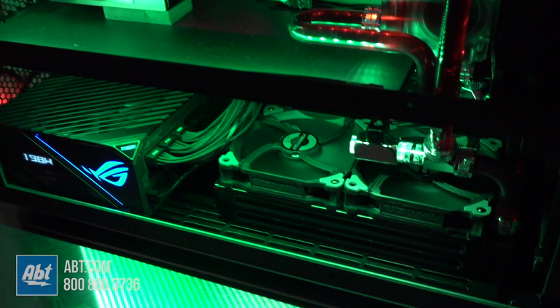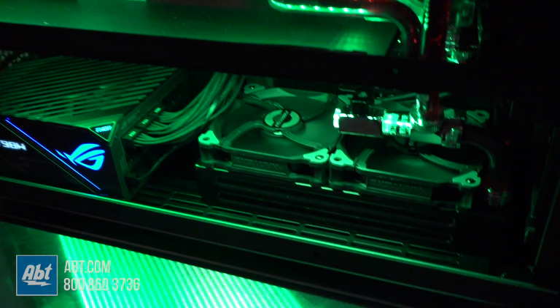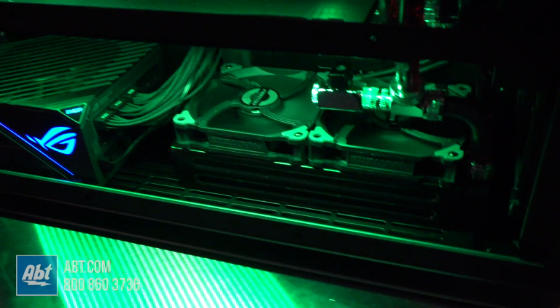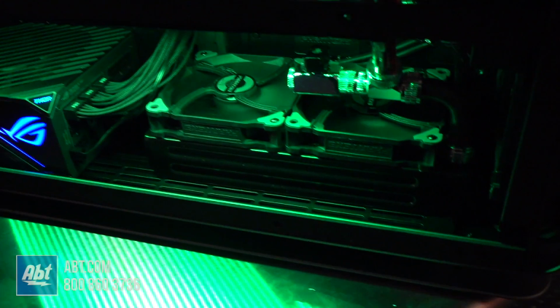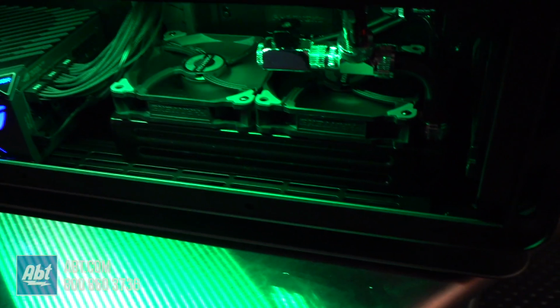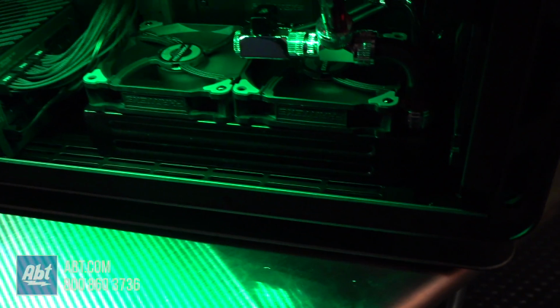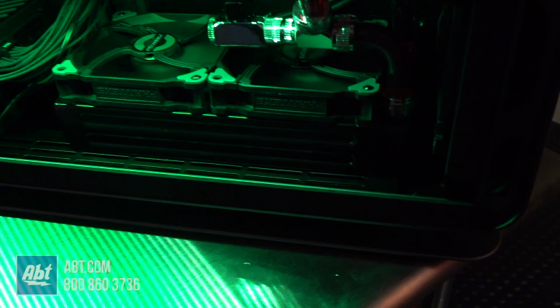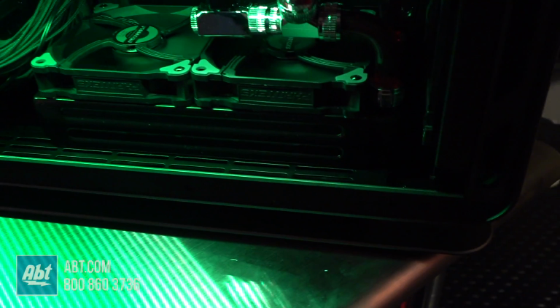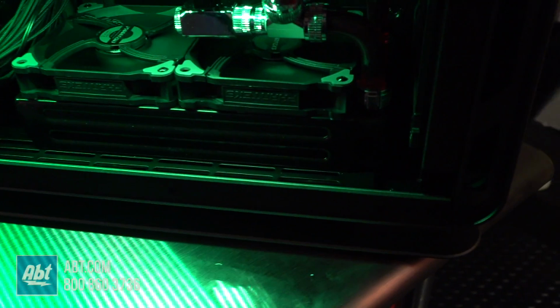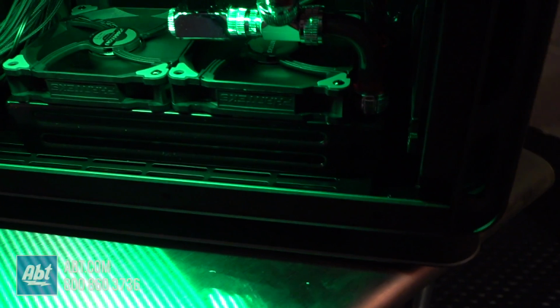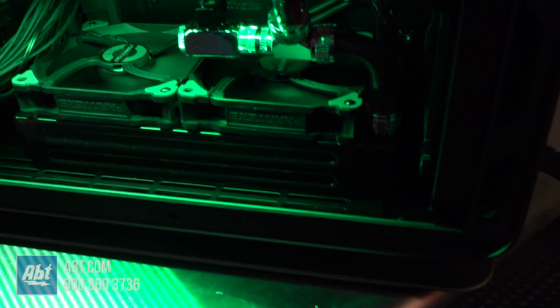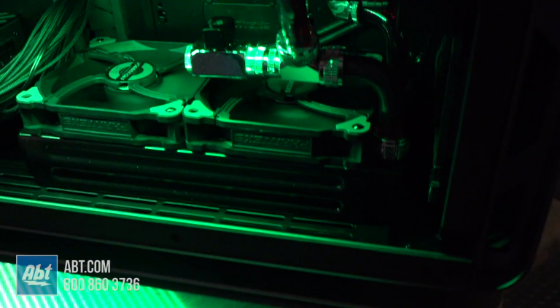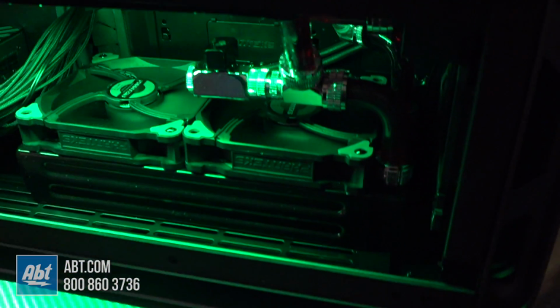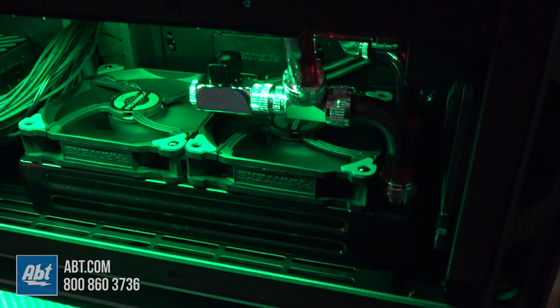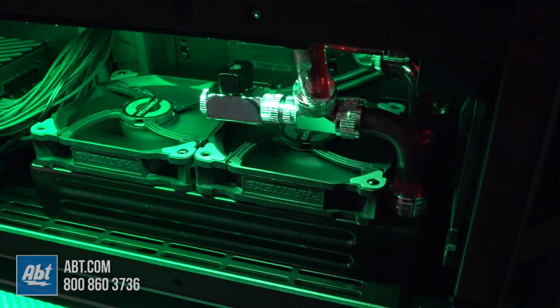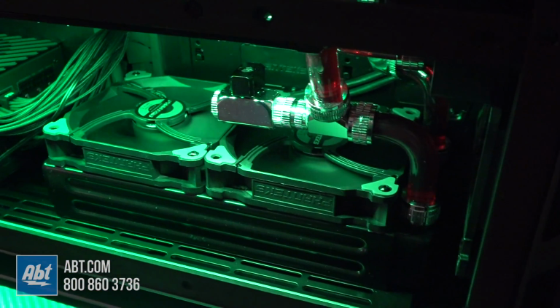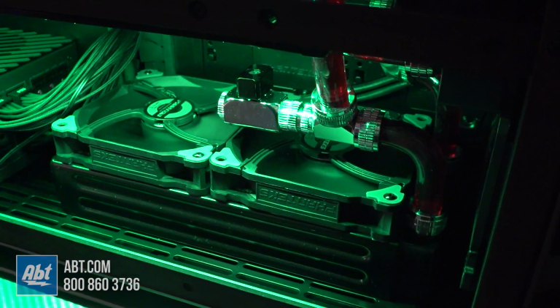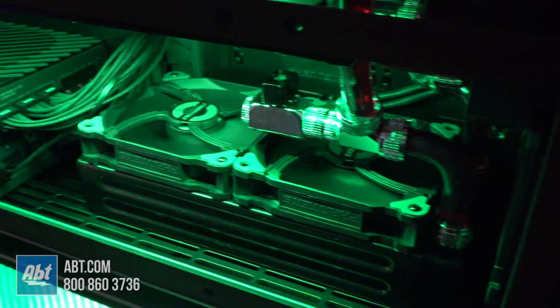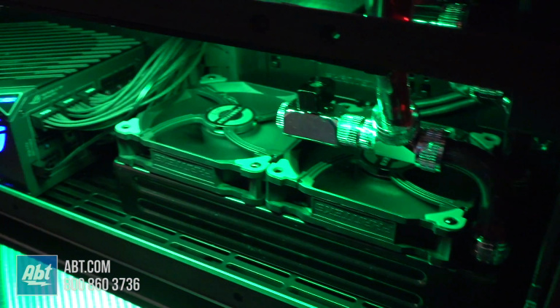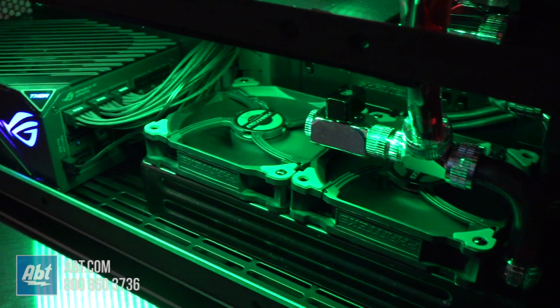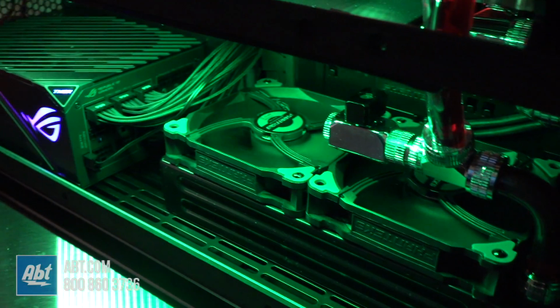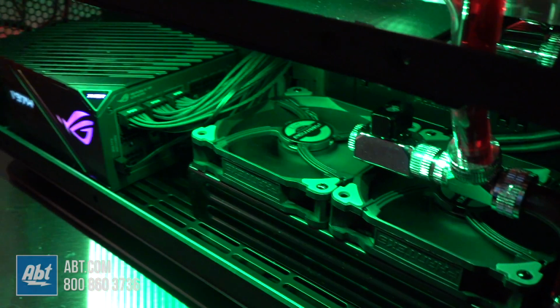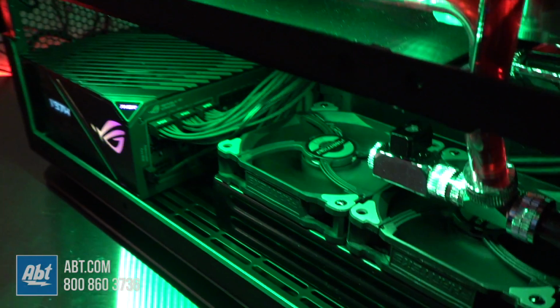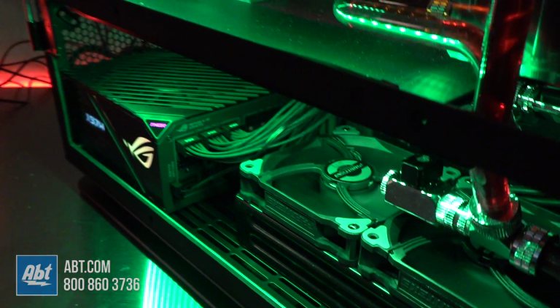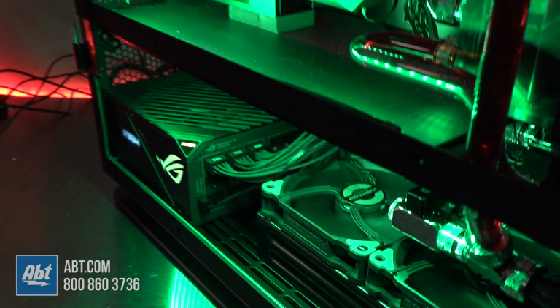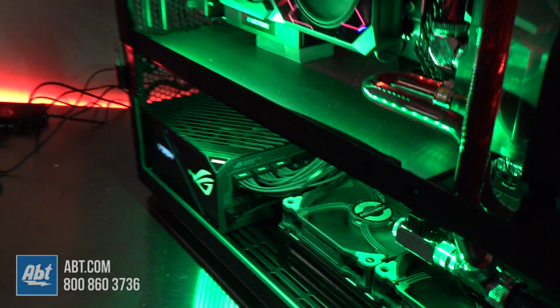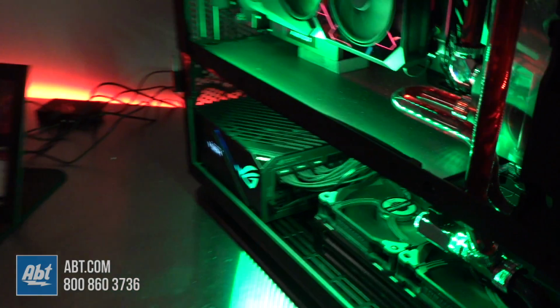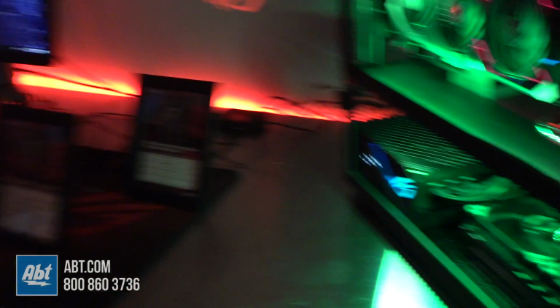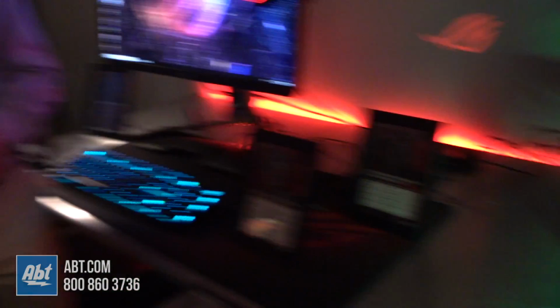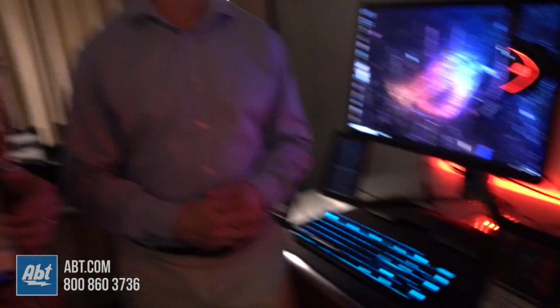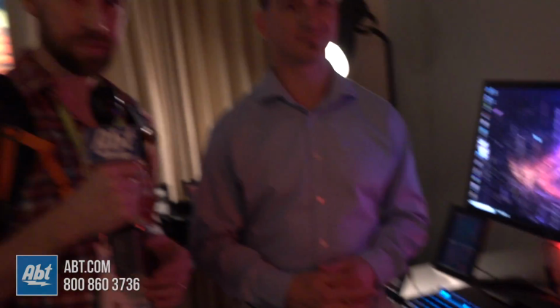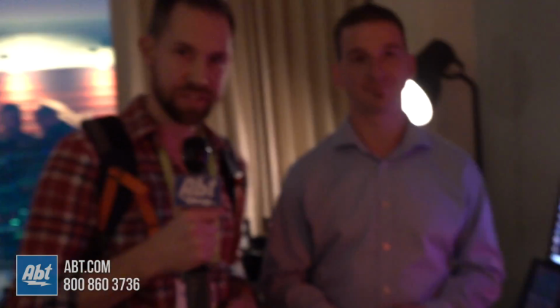Wow, that is a beautiful piece of machinery that we're looking at here at the ASUS booth. Everybody stay tuned — we've got plenty more coming from CES 2019. Thanks for watching.